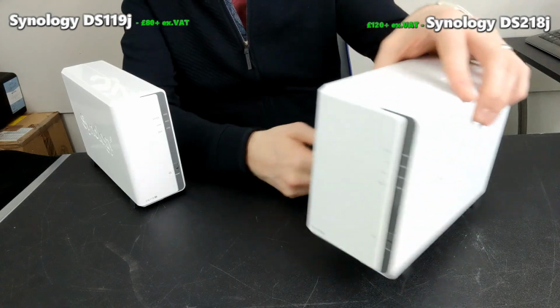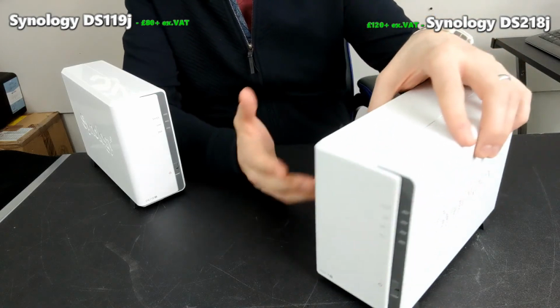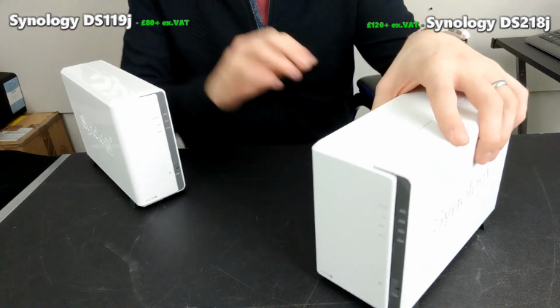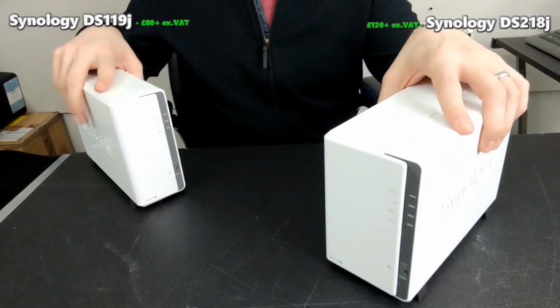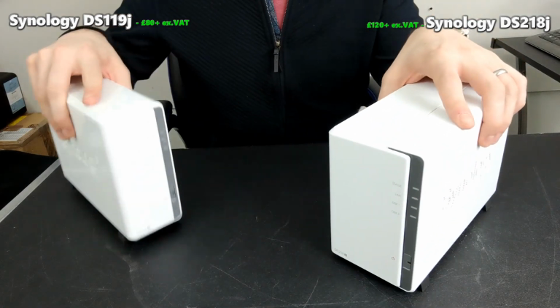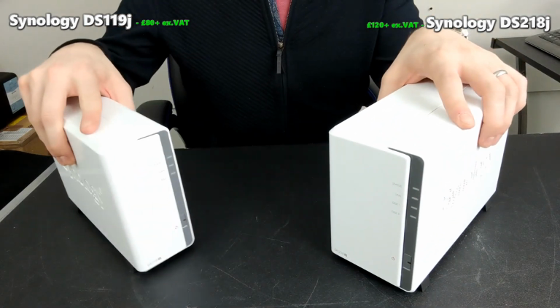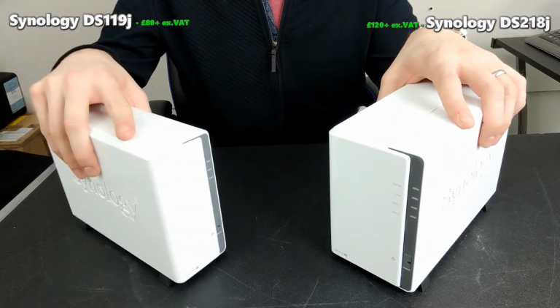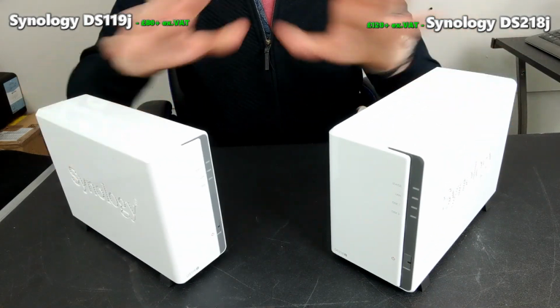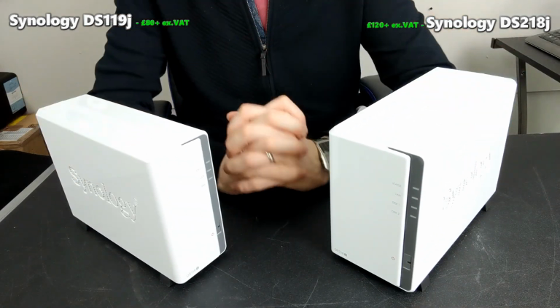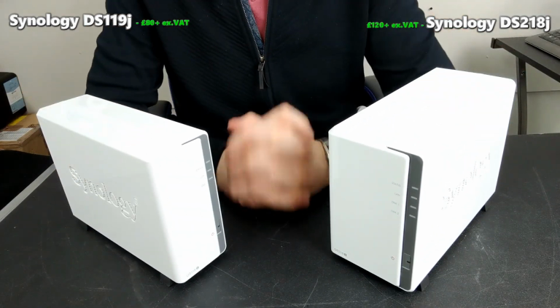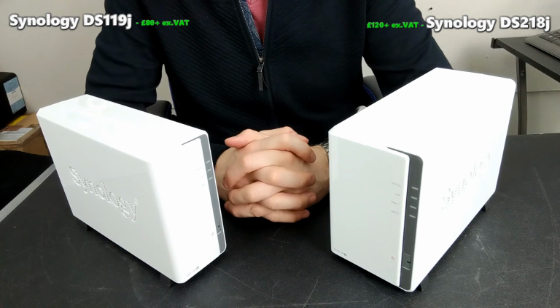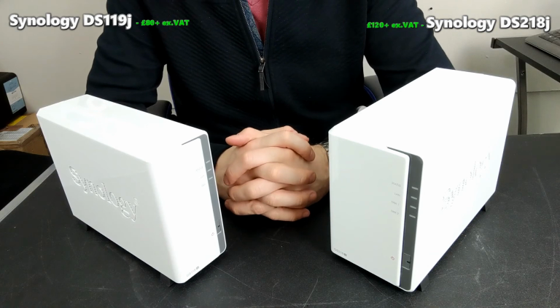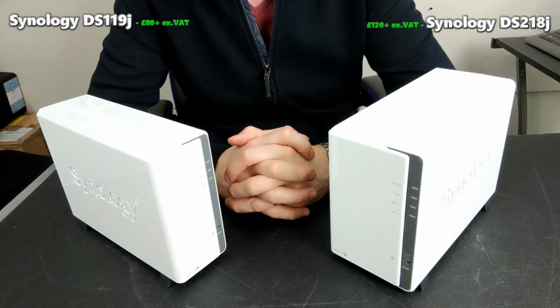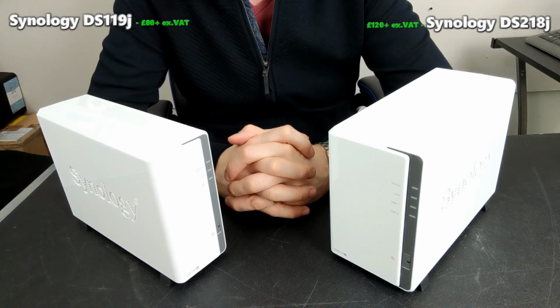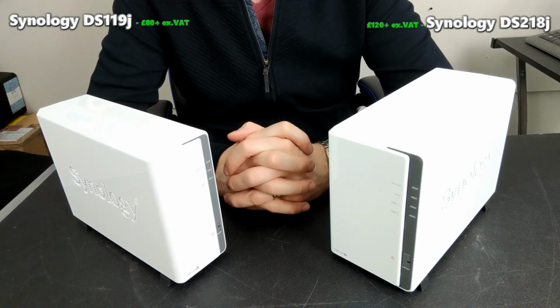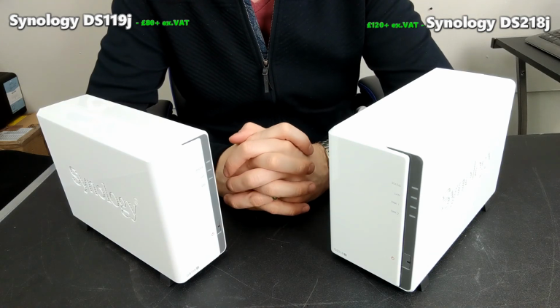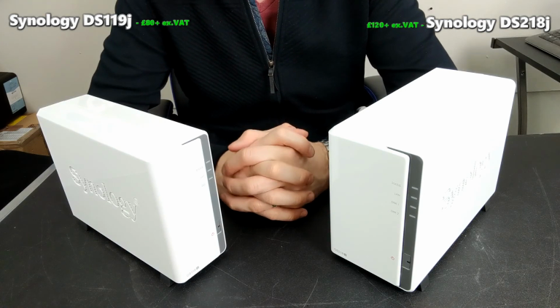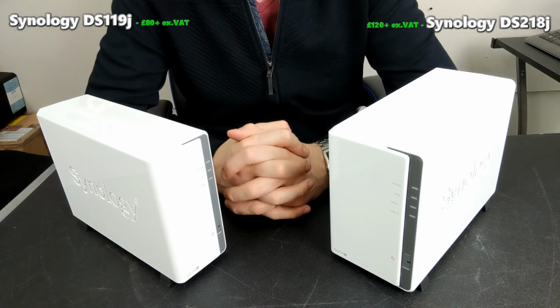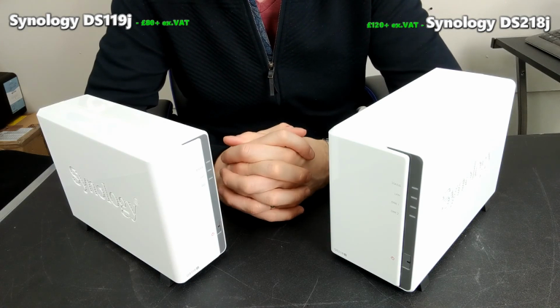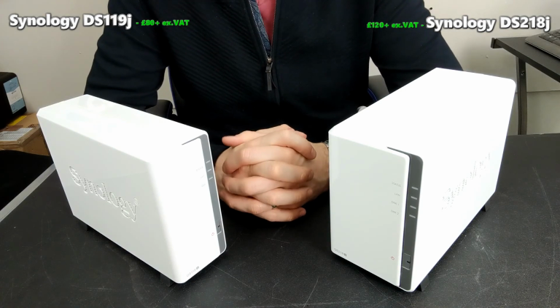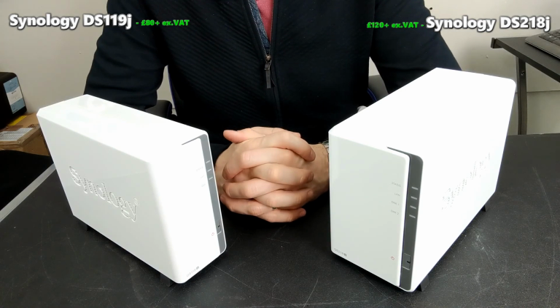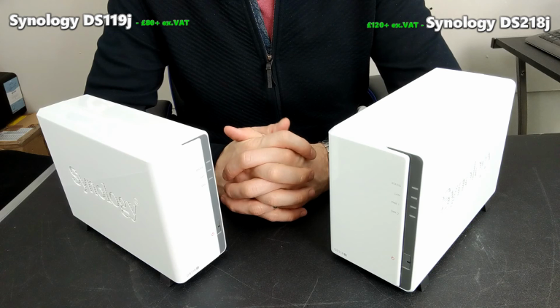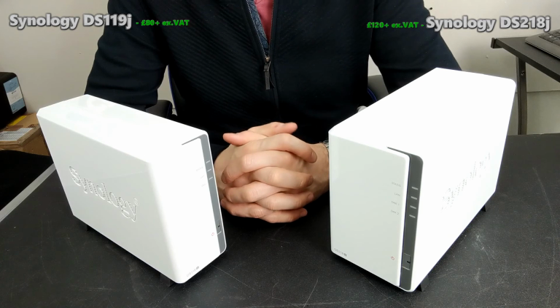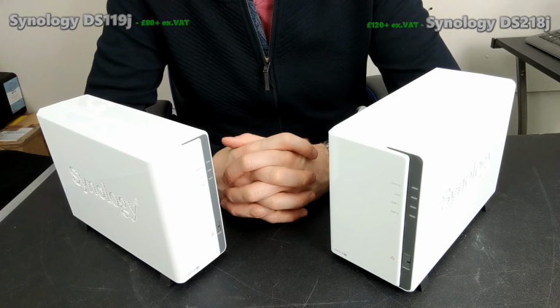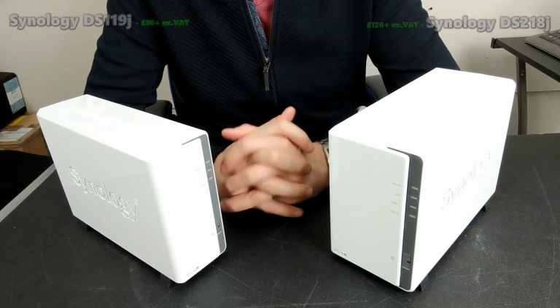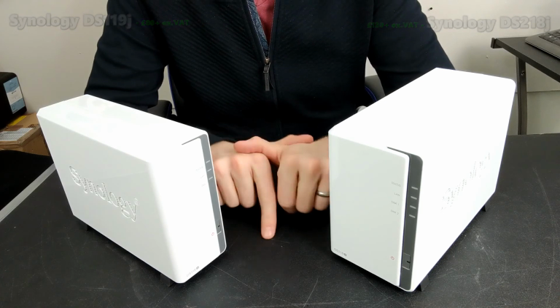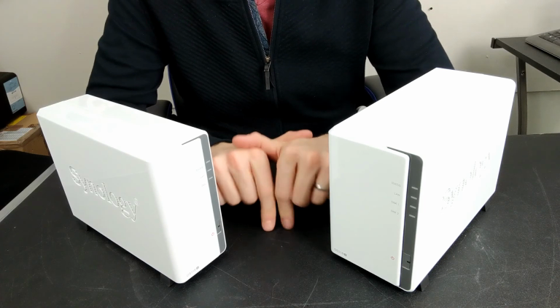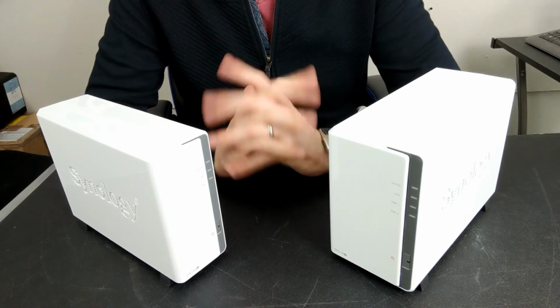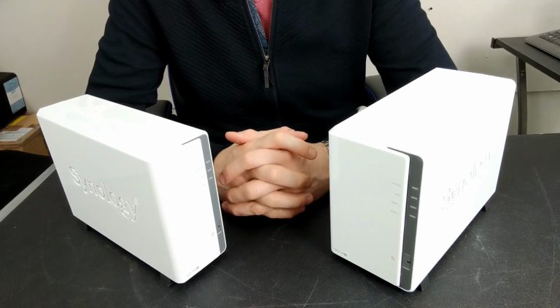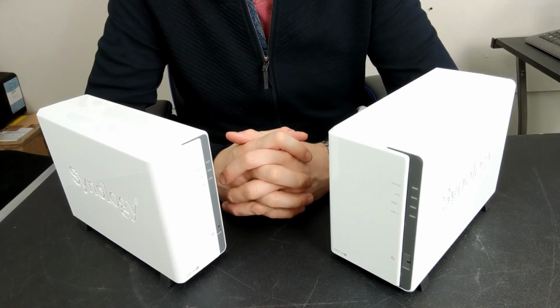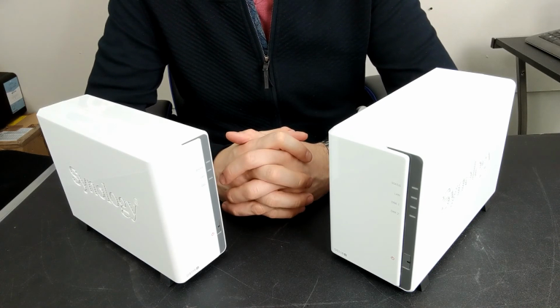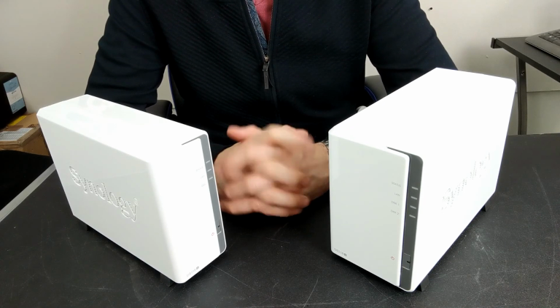We're still waiting to hear more about the newer generation of Synology NAS coming towards the end of this year, and I'll keep you informed. Don't forget to click like and subscribe, but otherwise thank you so much for watching. I hope you've enjoyed this — if you've got any queries or questions, go to the link below and I'll see you next time.